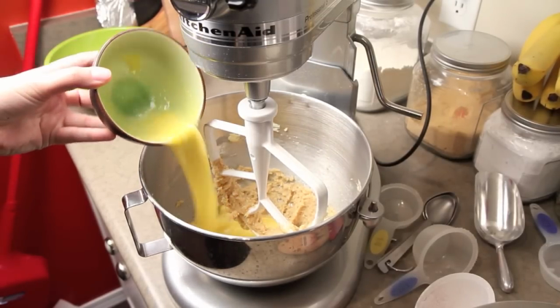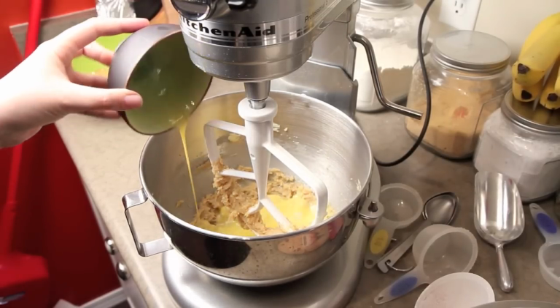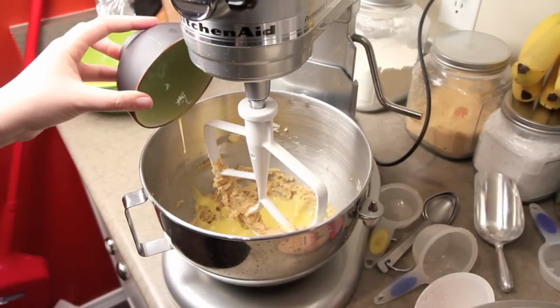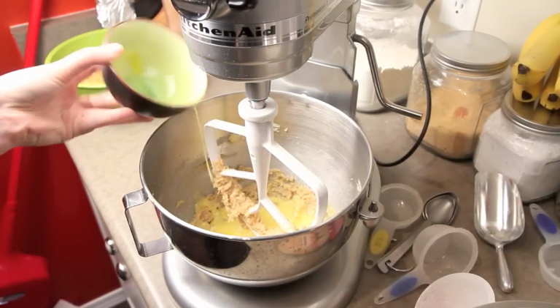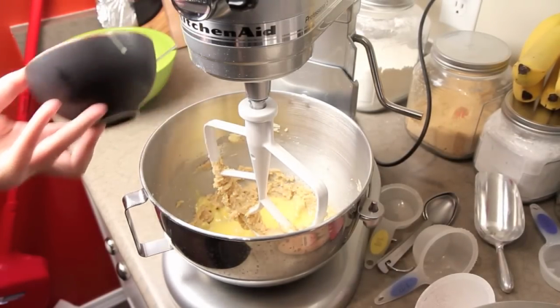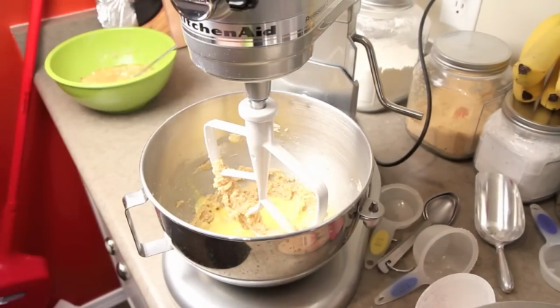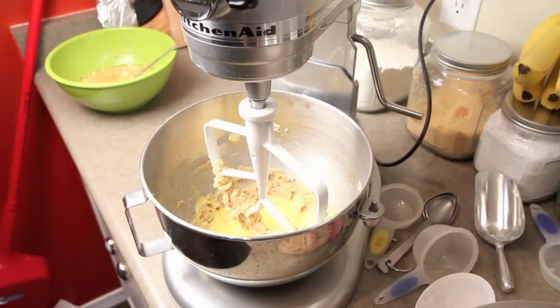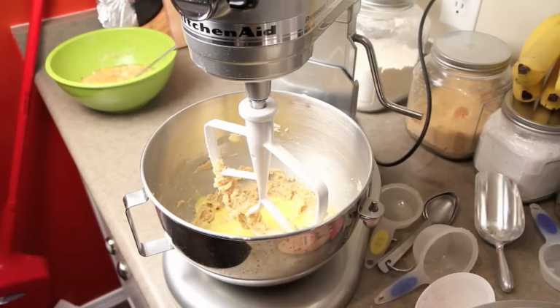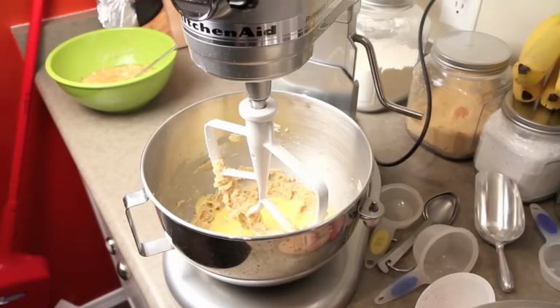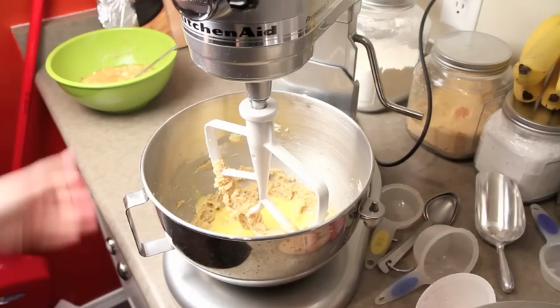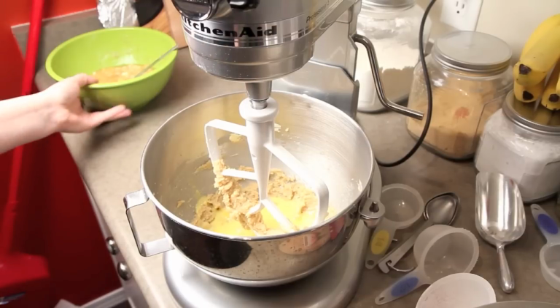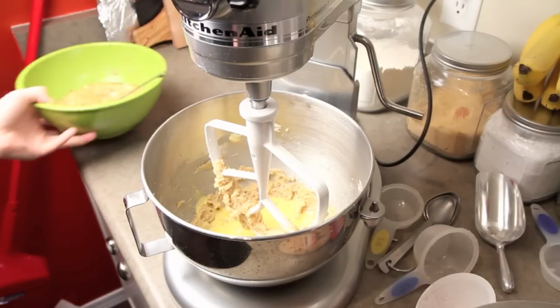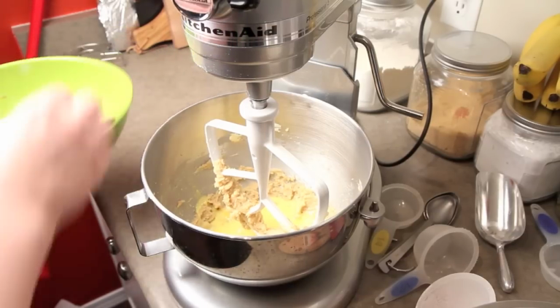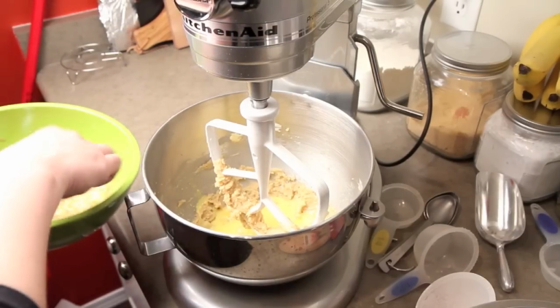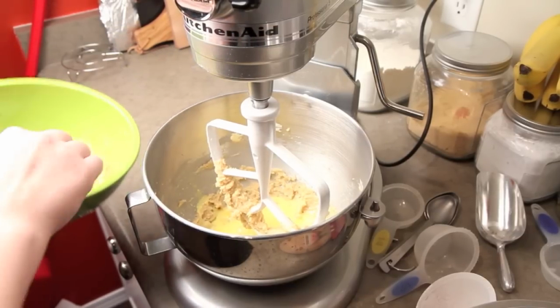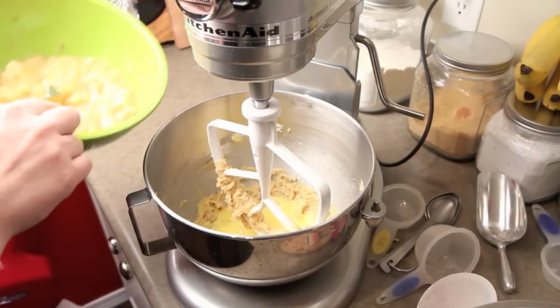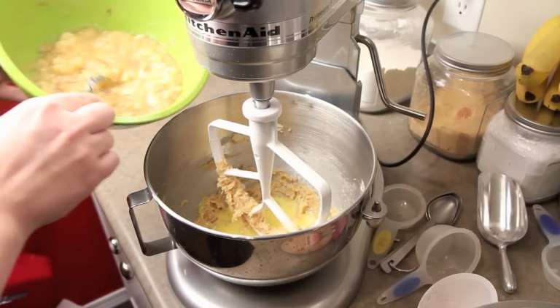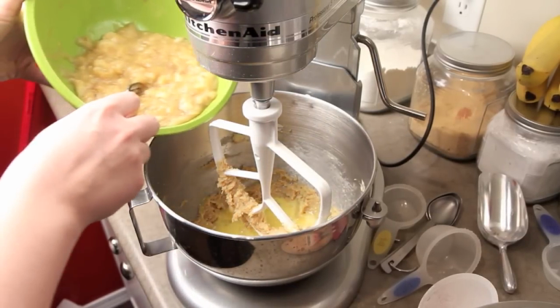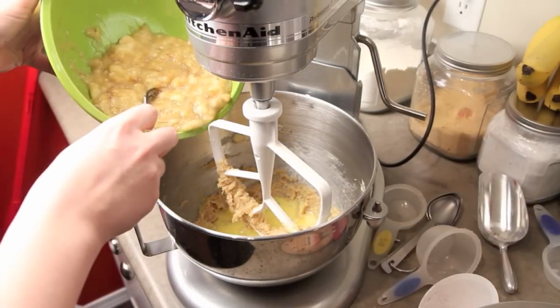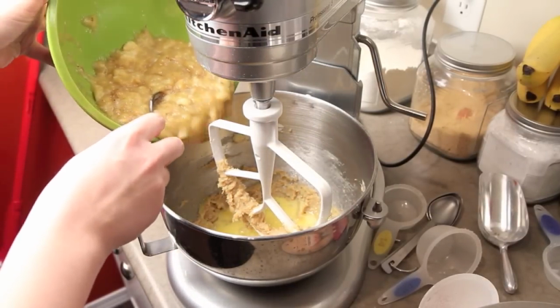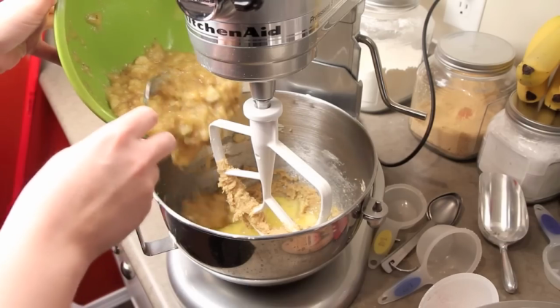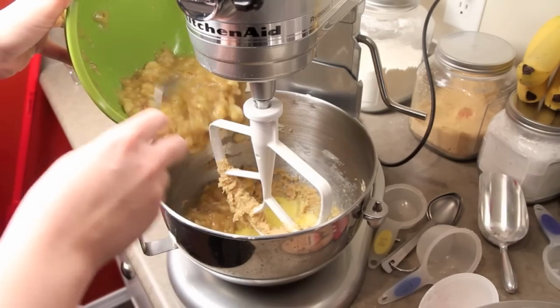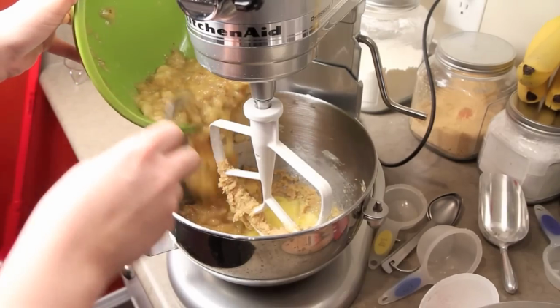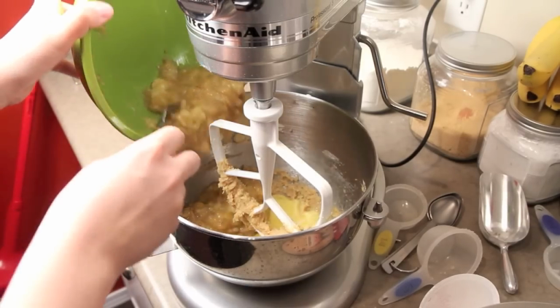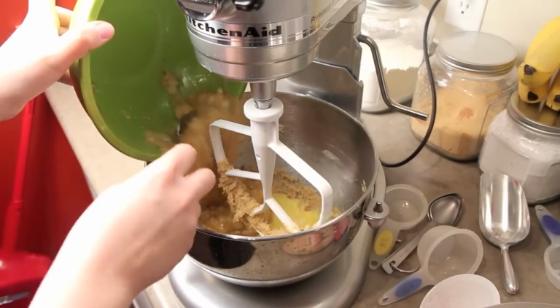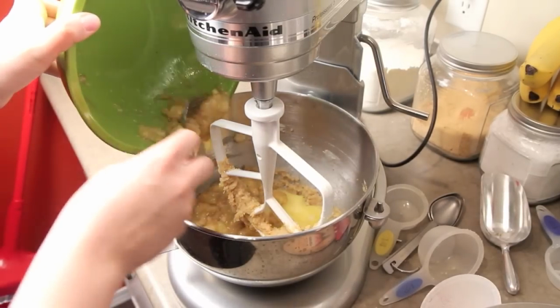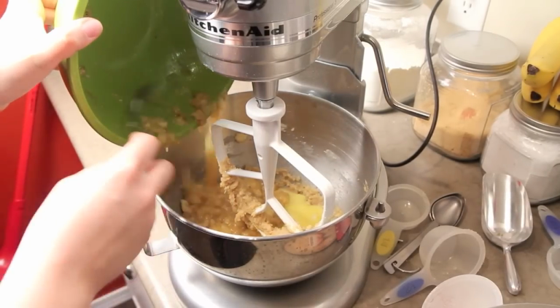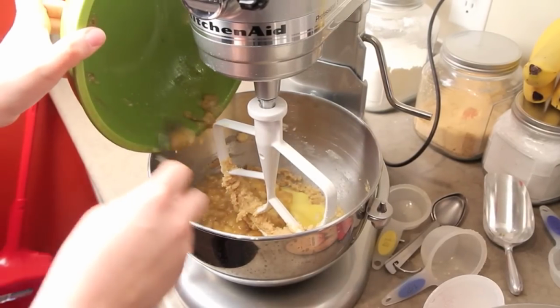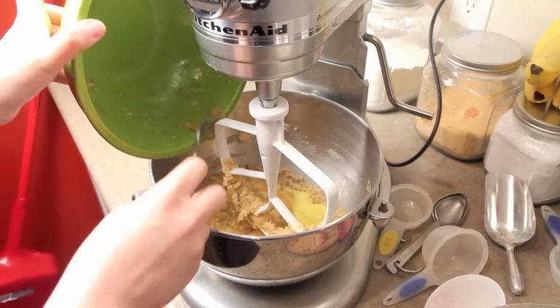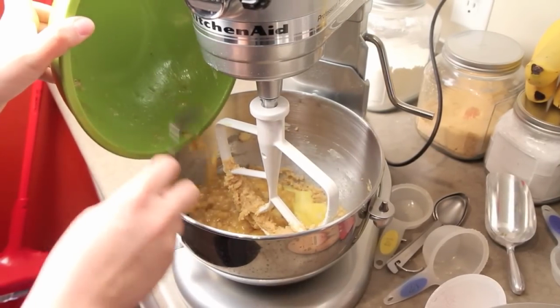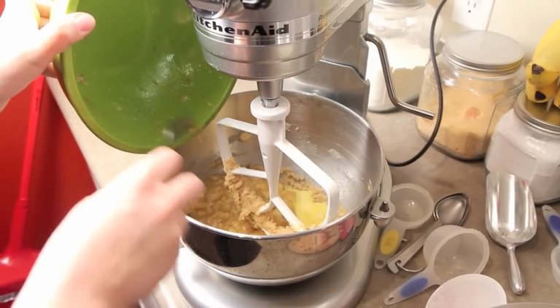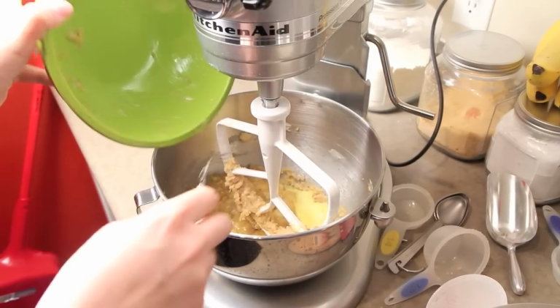Next, I'm gonna combine two large beaten eggs and put that into the bowl with the butter mixture. To that I'm also going to add about five or six really ripe bananas that I've mashed.